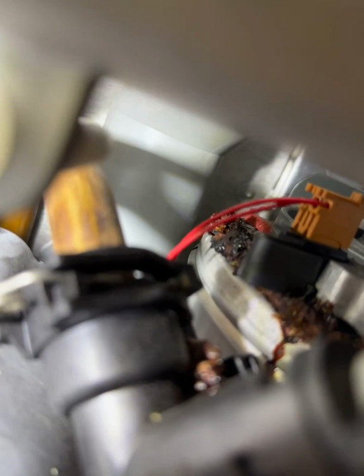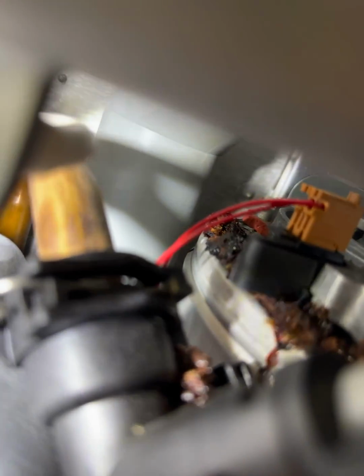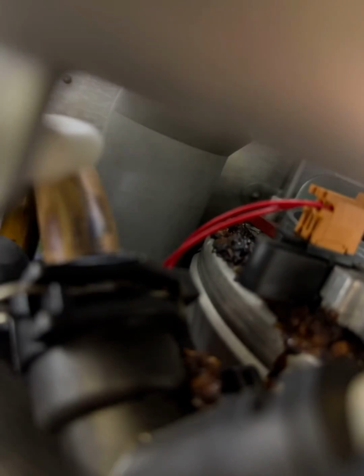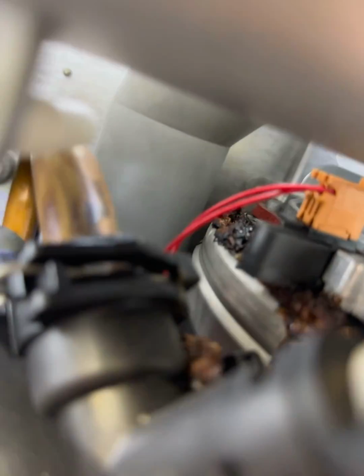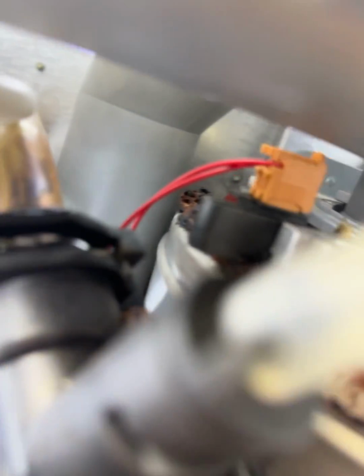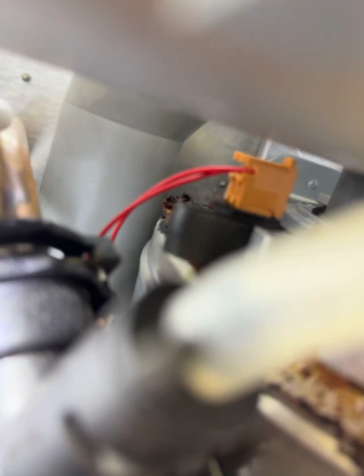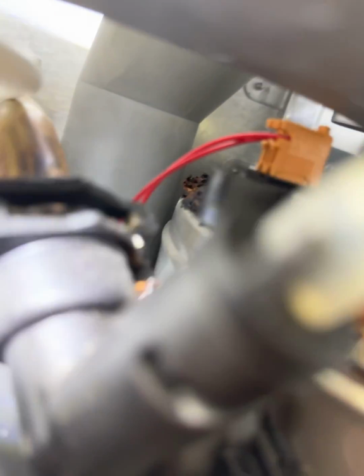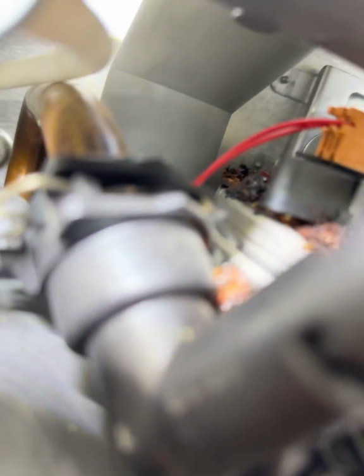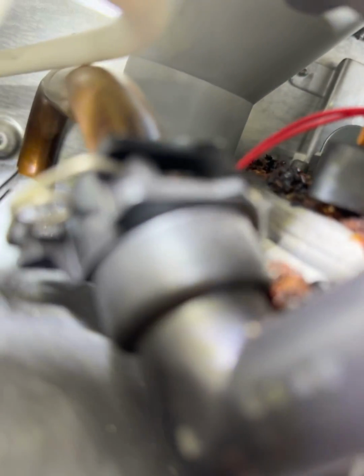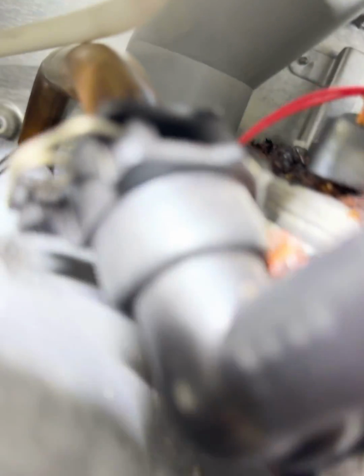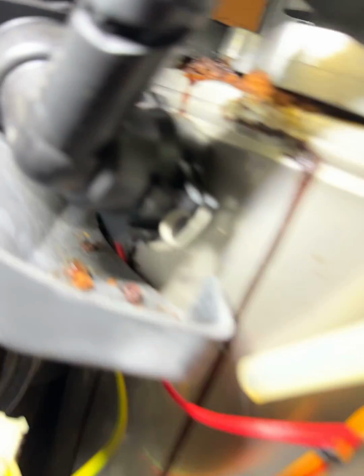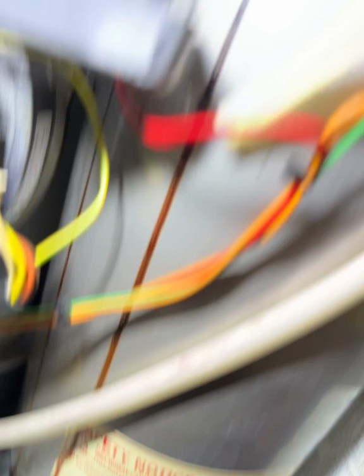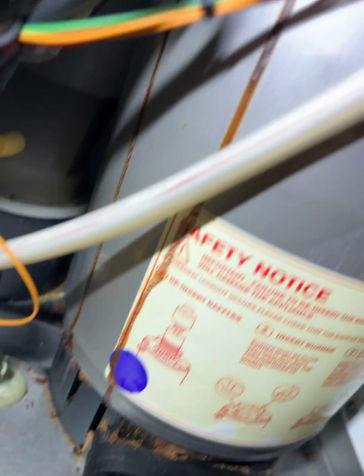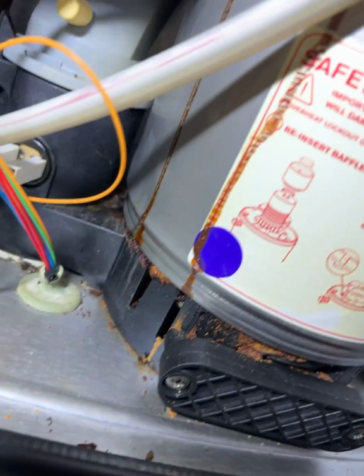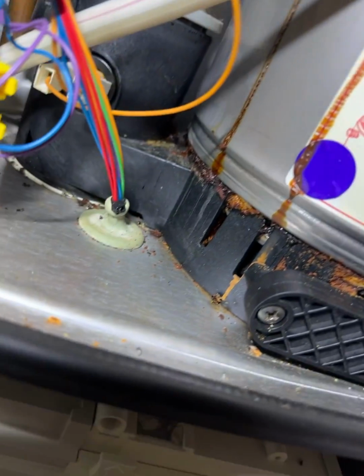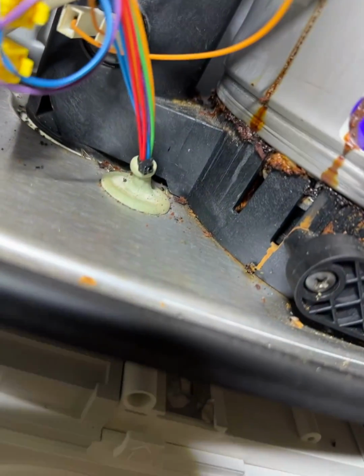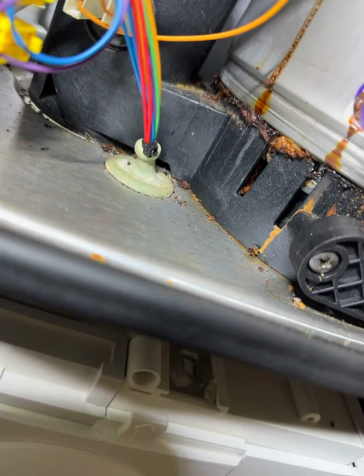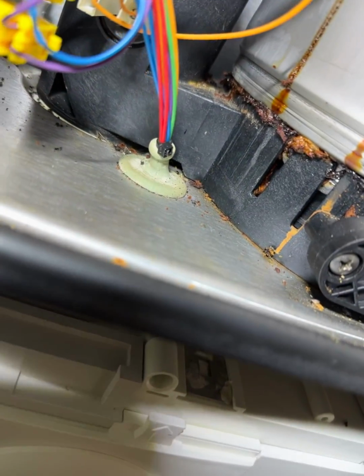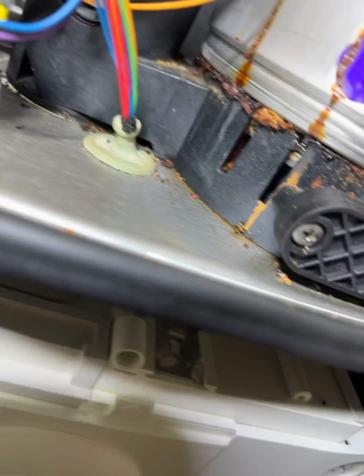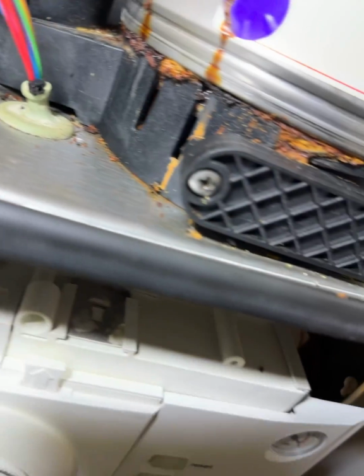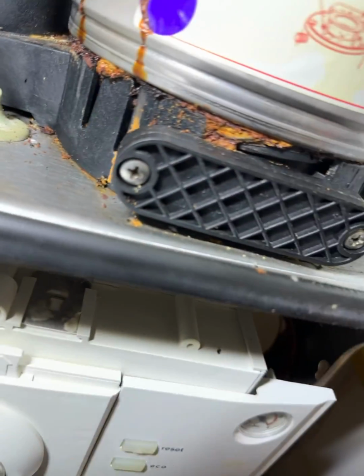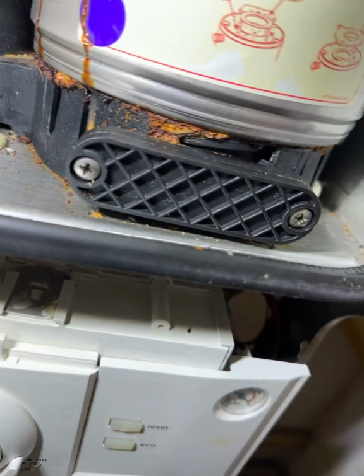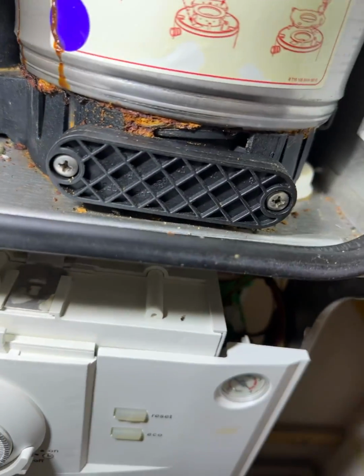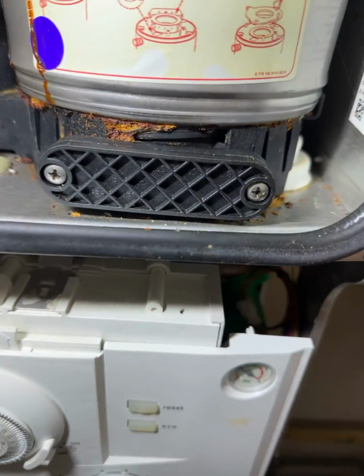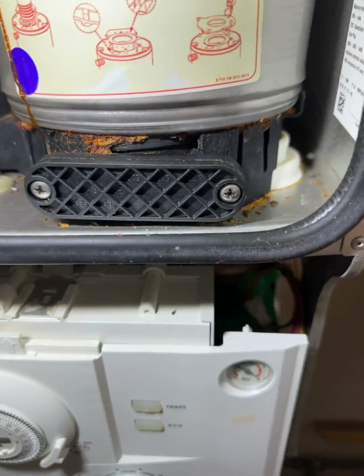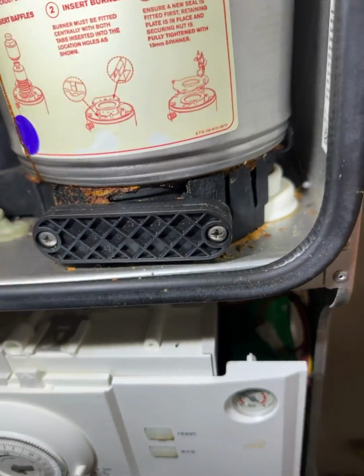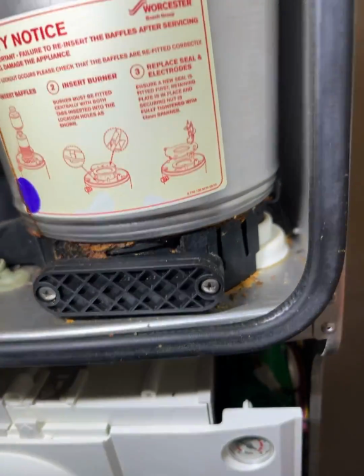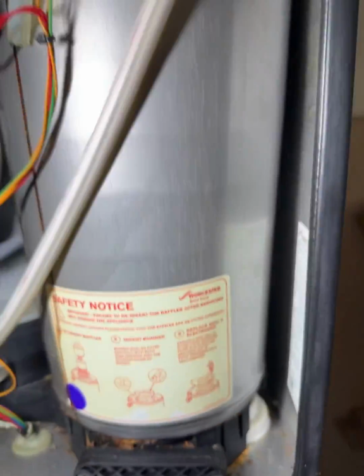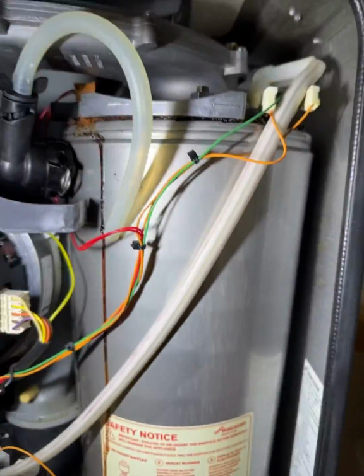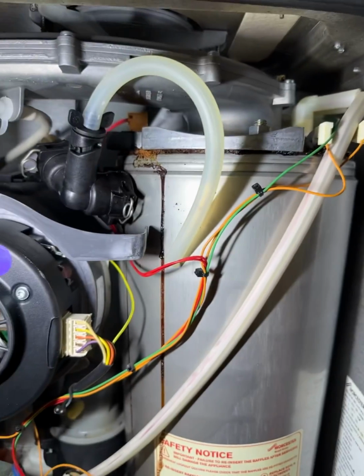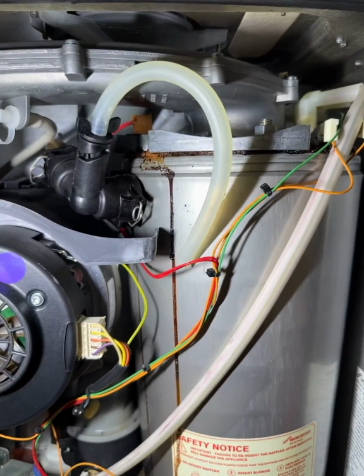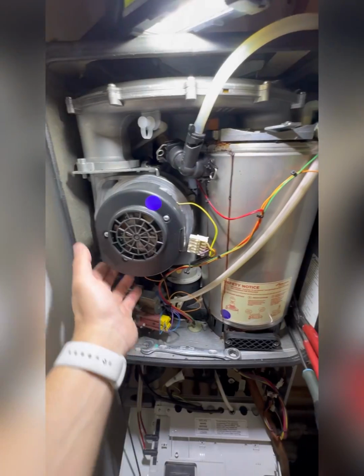You can see all this crusting around the seam around the top. This means the heat exchanger's split. You can also see it at the bottom as well. It's probably been run with low pressure and poor system water for a long time.